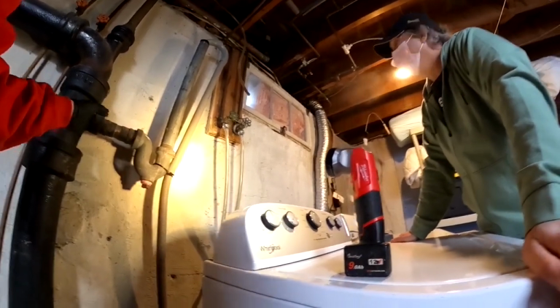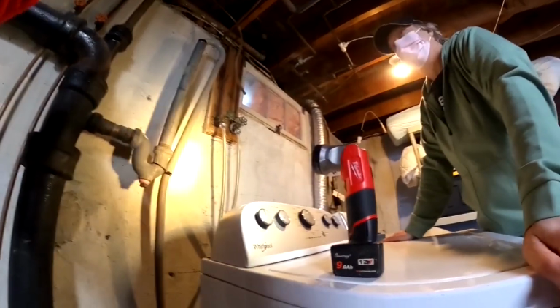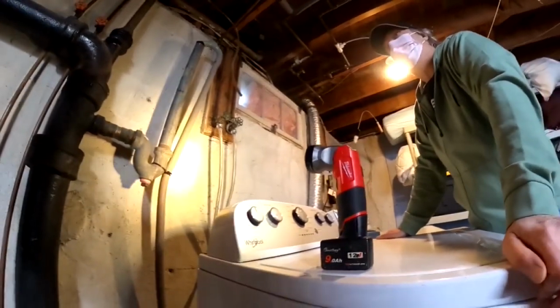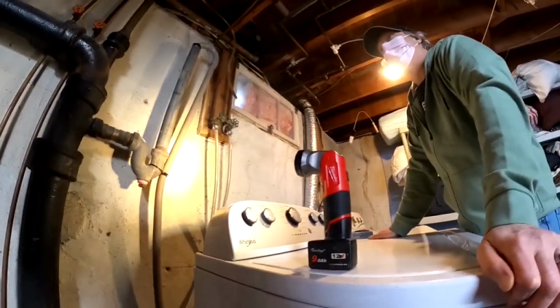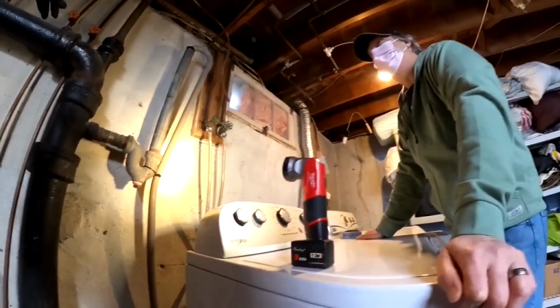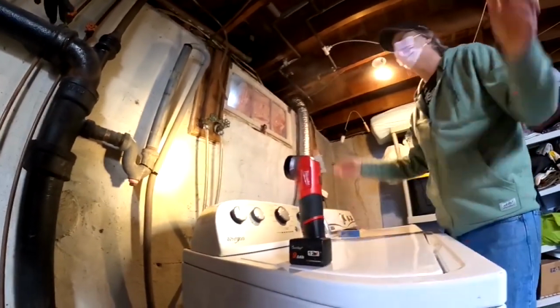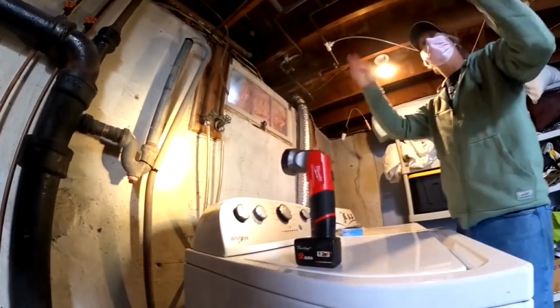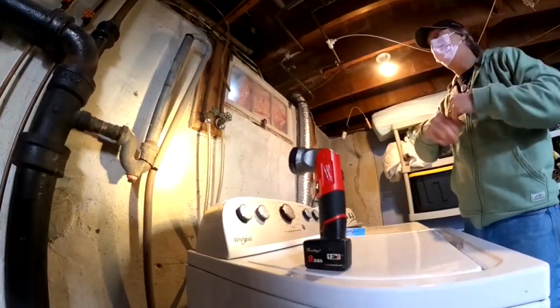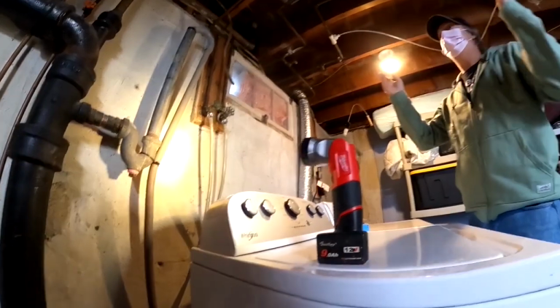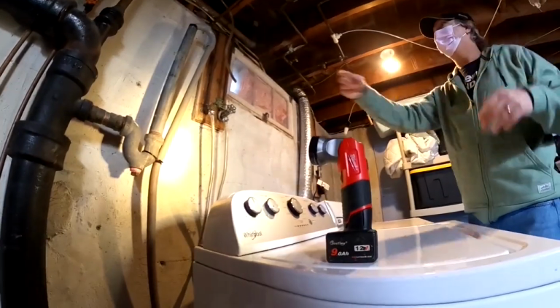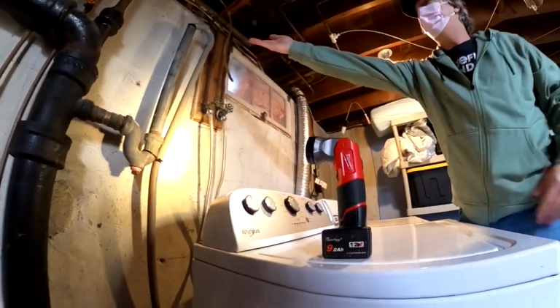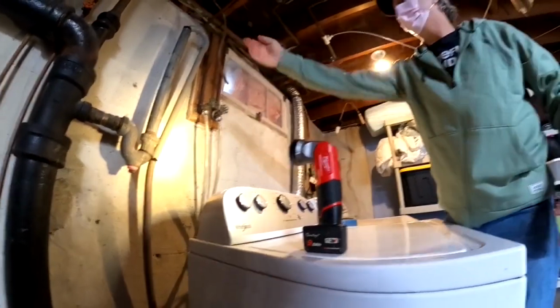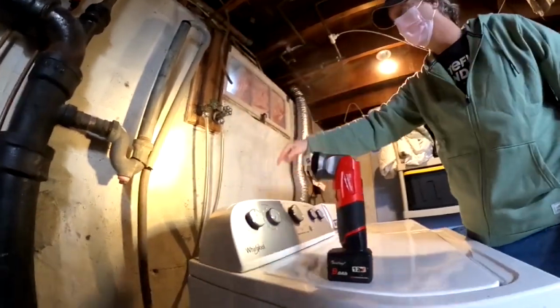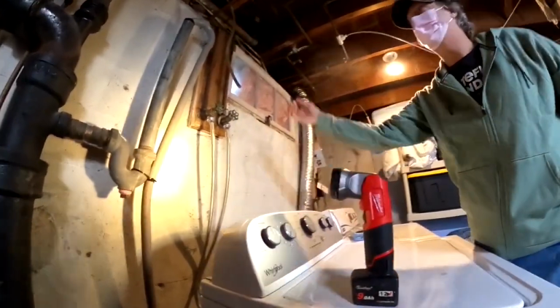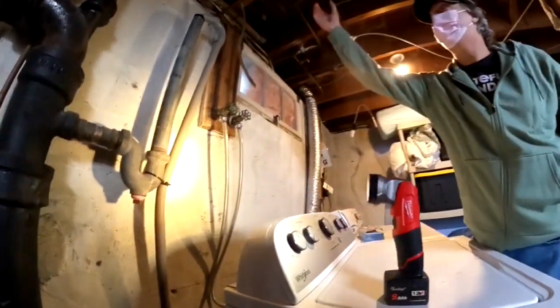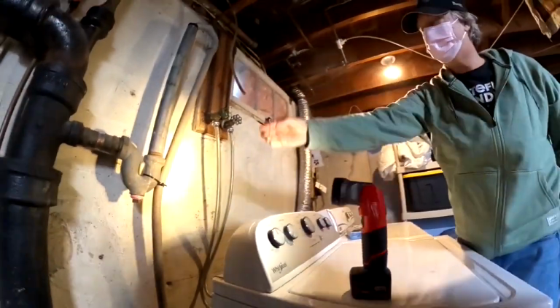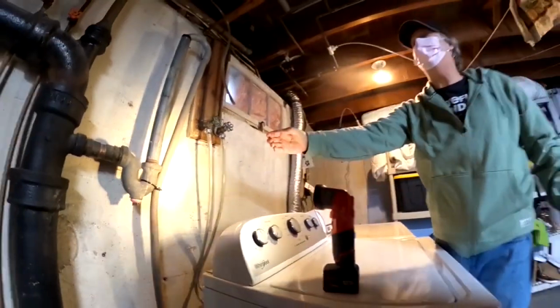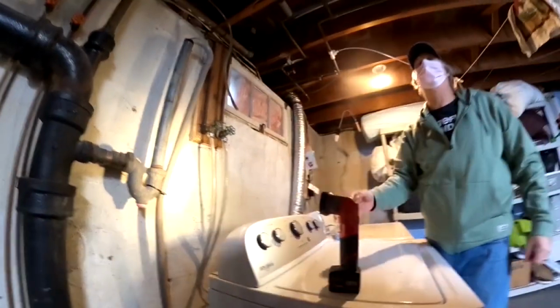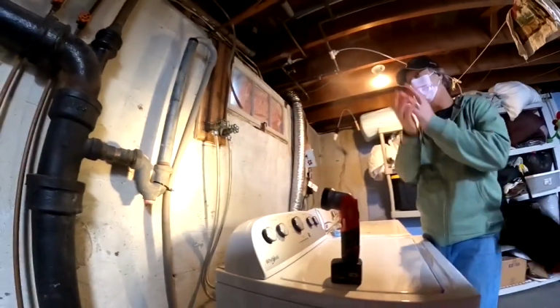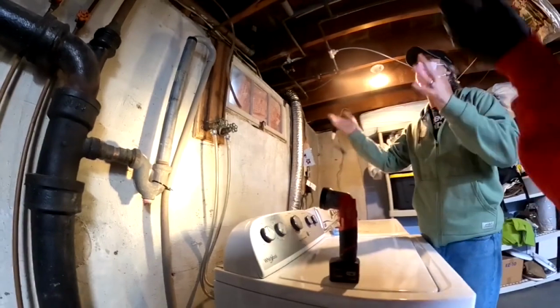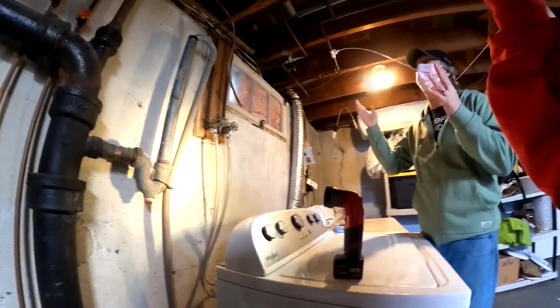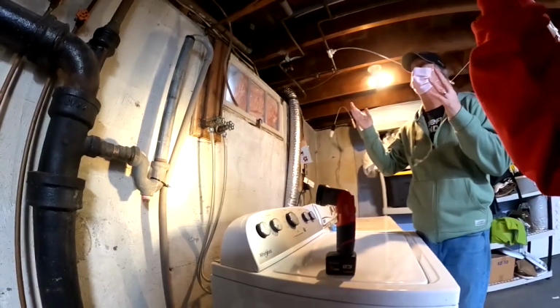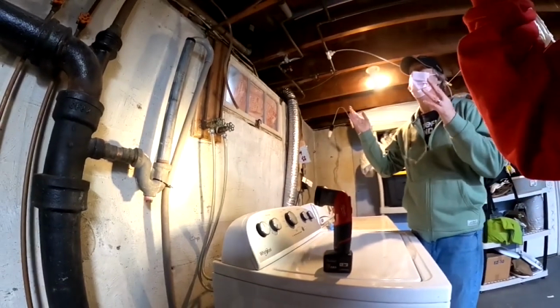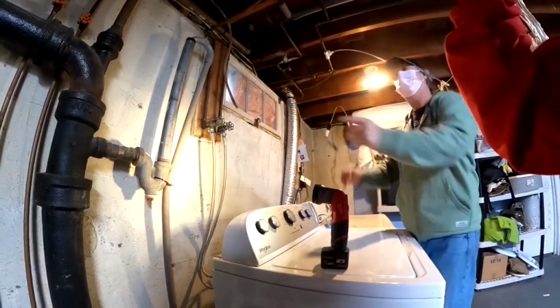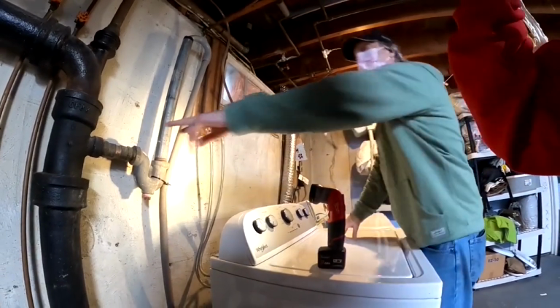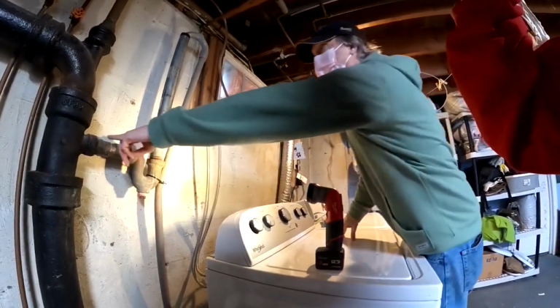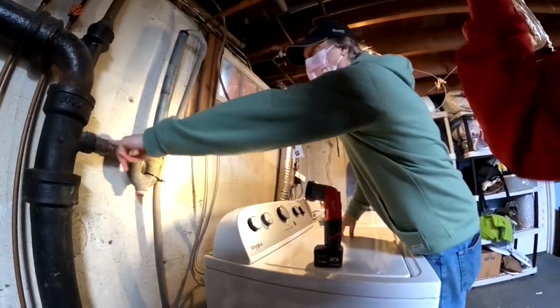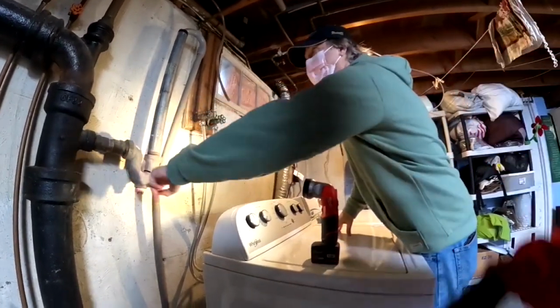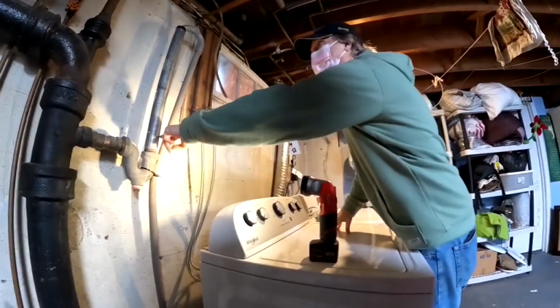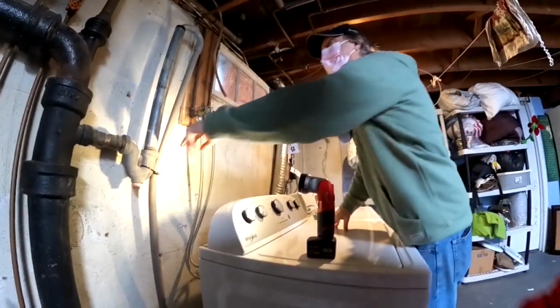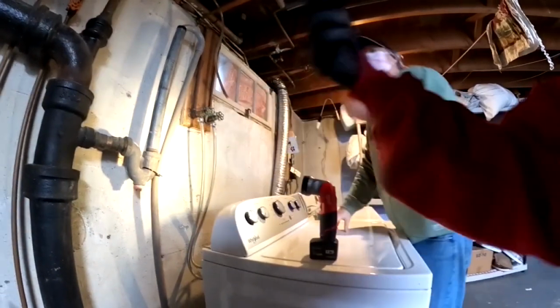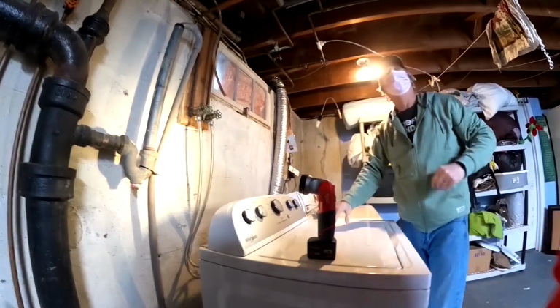But everything upstairs is draining fine - no backup. It never comes out of here, only when the washer kind of pushes it. And it fills up very fast, which makes sense having the blockage right there. You don't have a long distance.